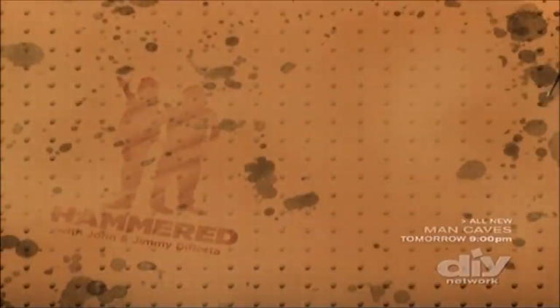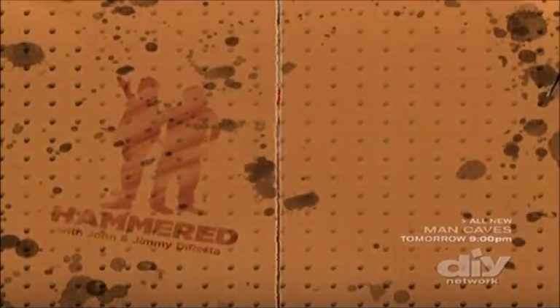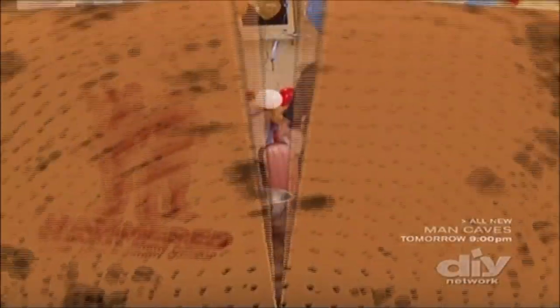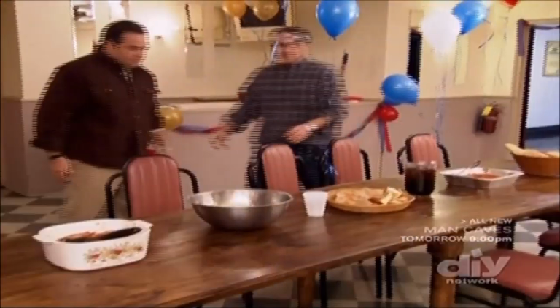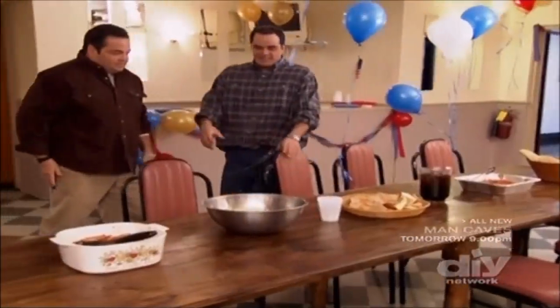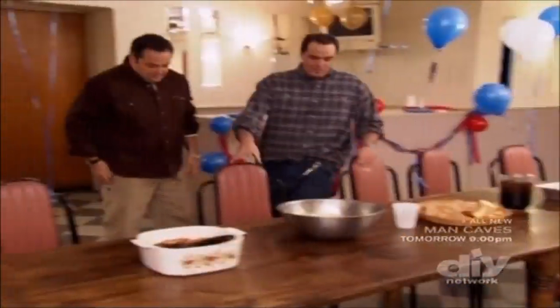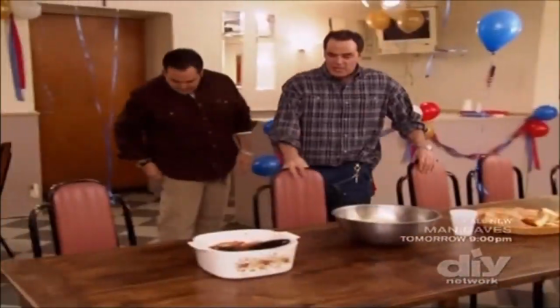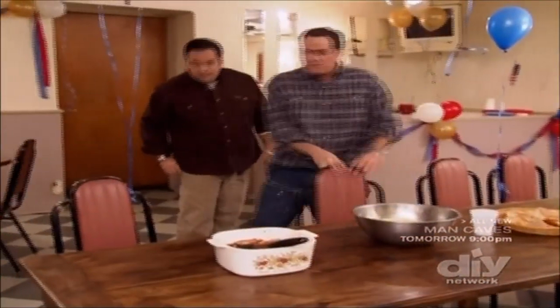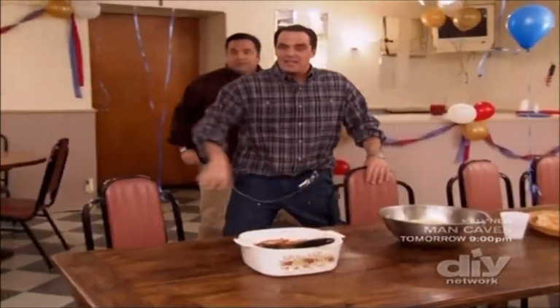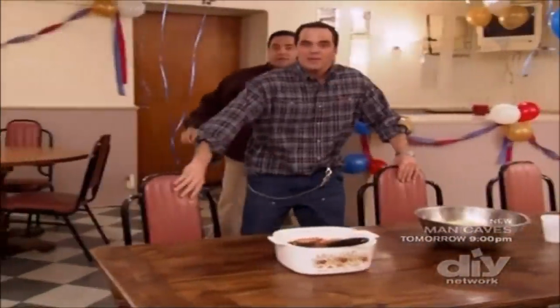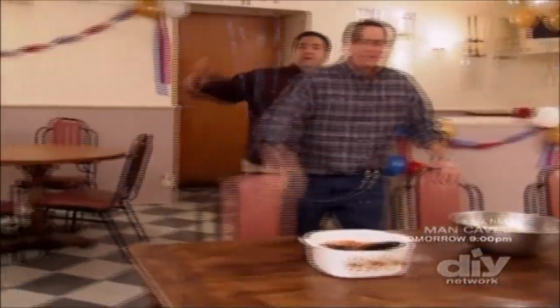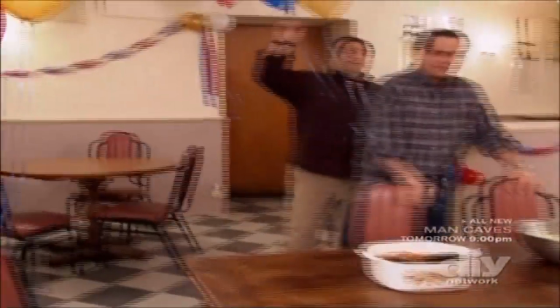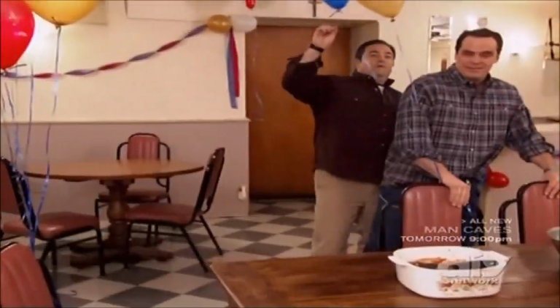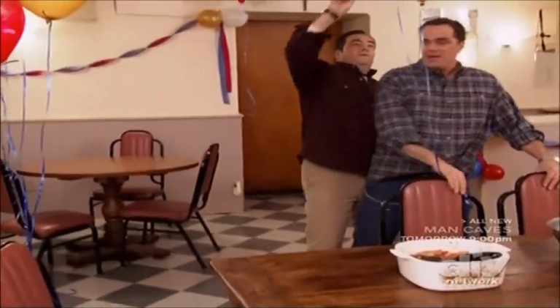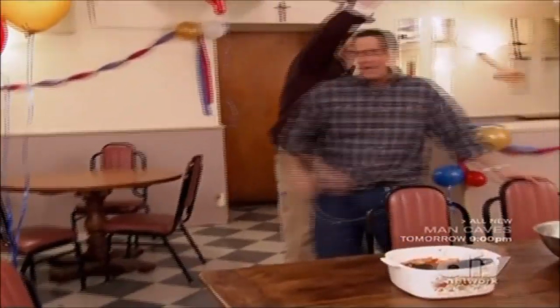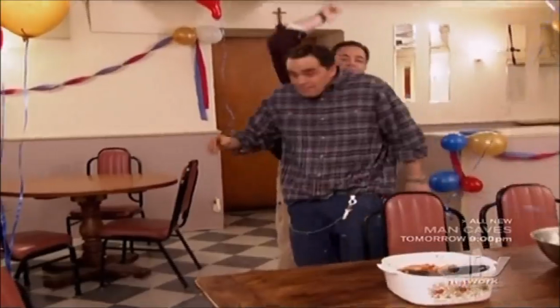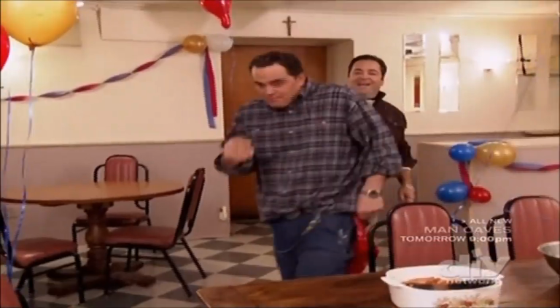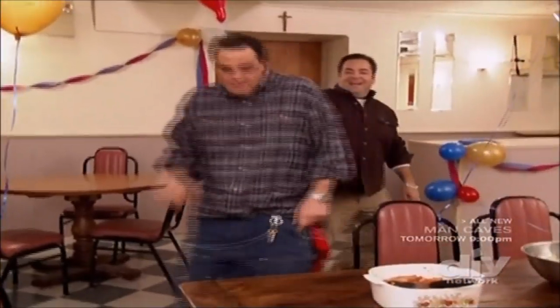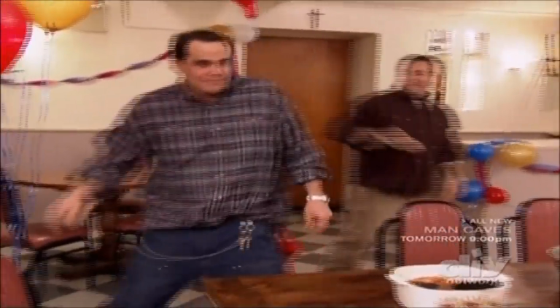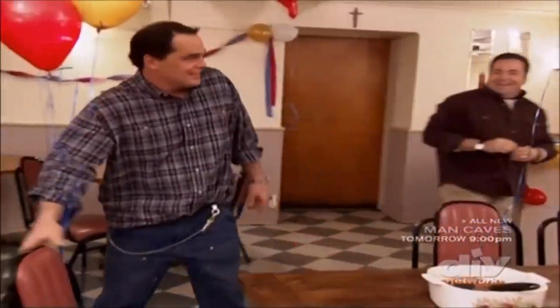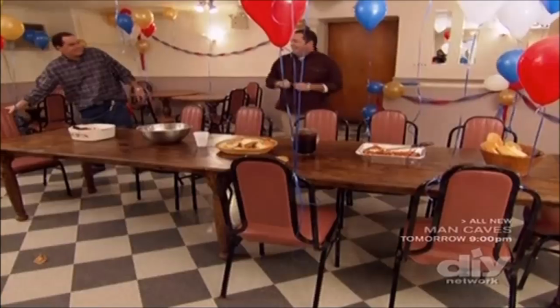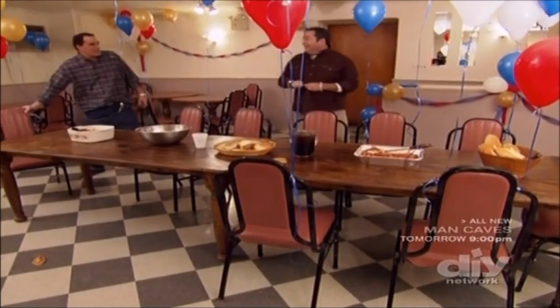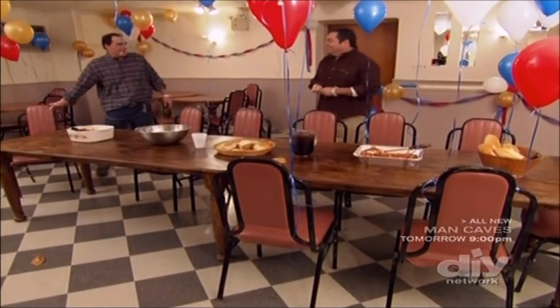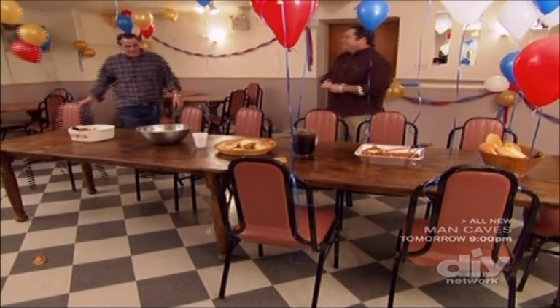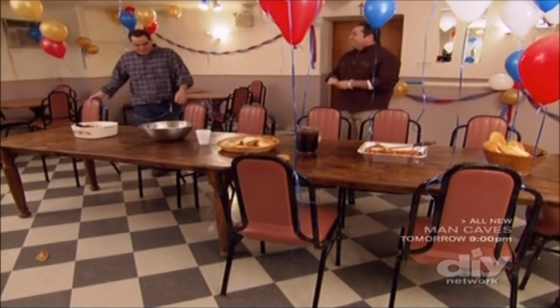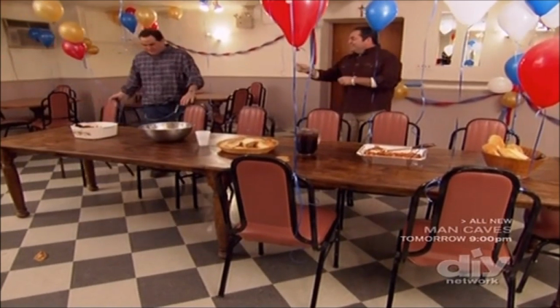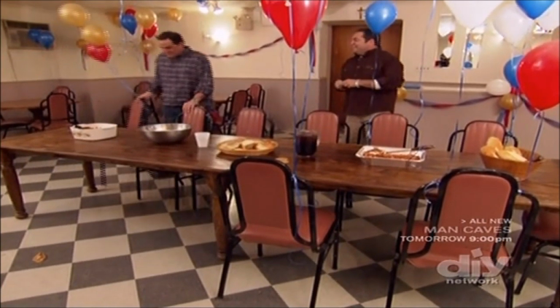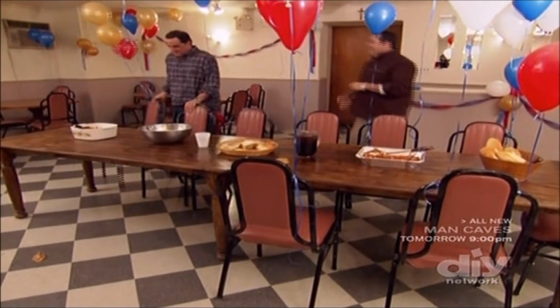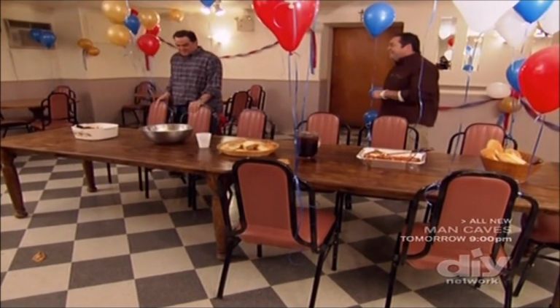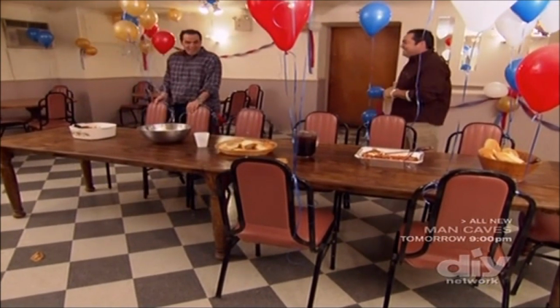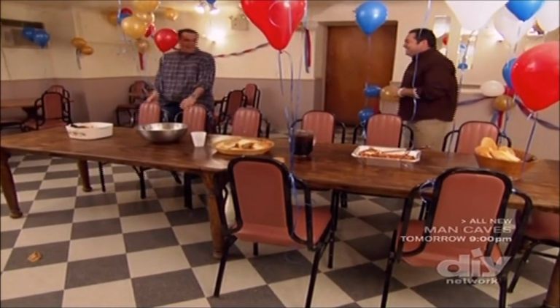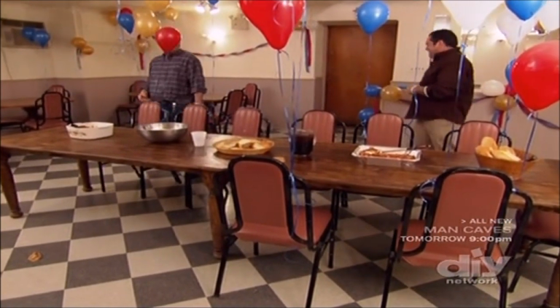You don't want to set the chairs up nice? I'm doing it, I'm just getting them in place. Stop yelling at me. Stop yelling at me. That was a little gag — did I get you? Yeah, you got me.